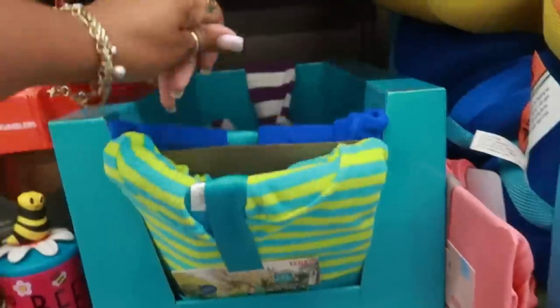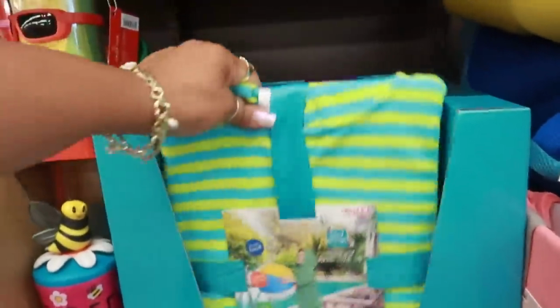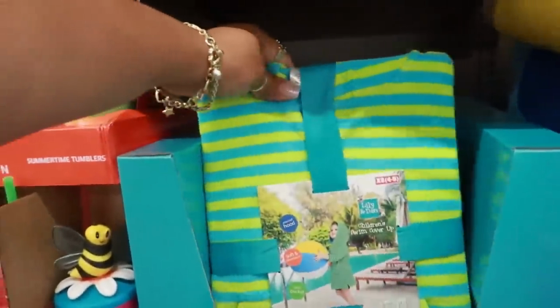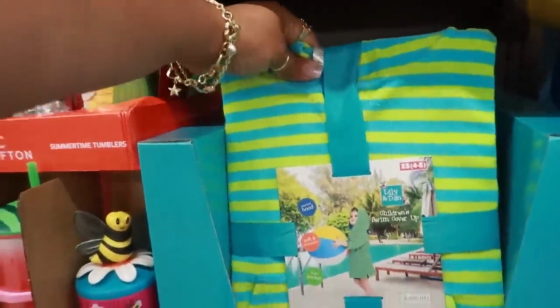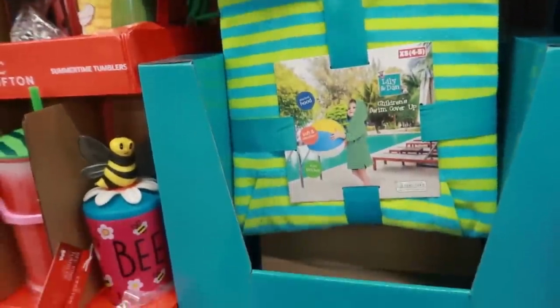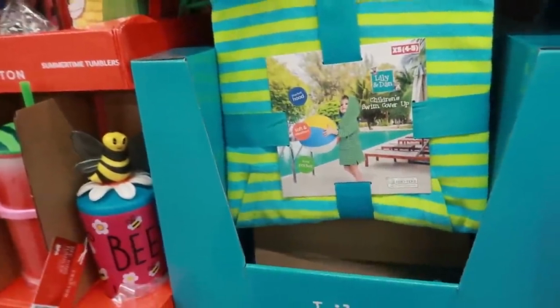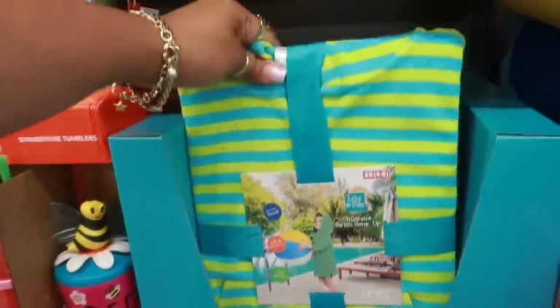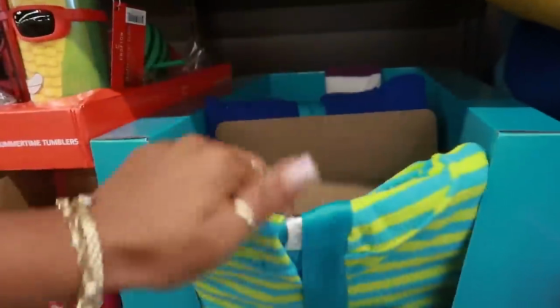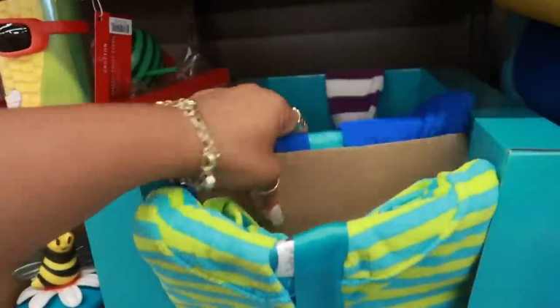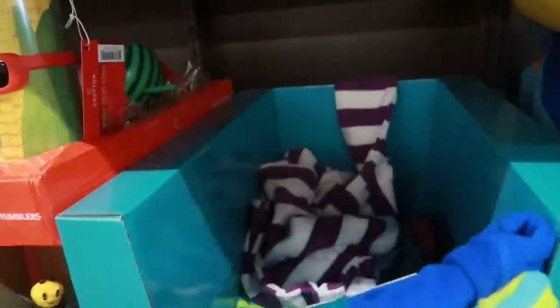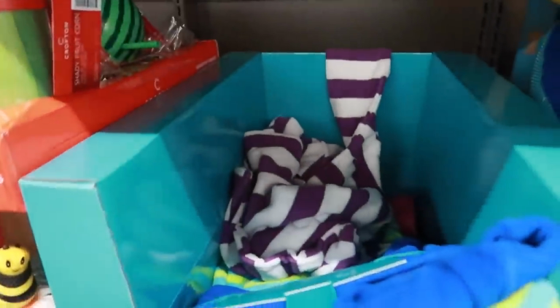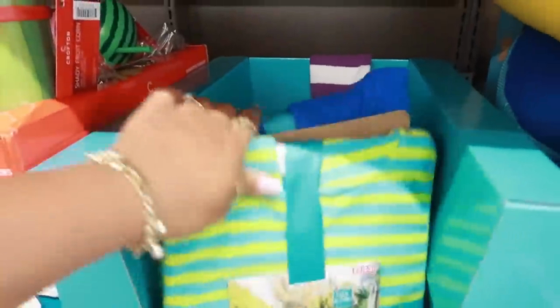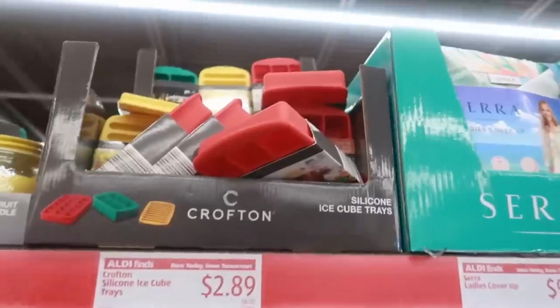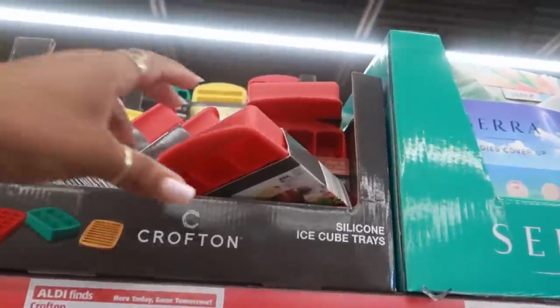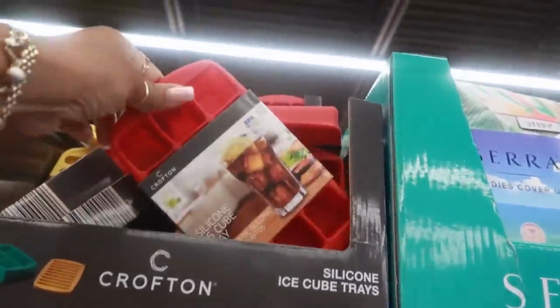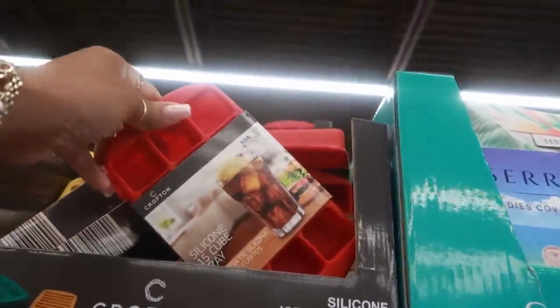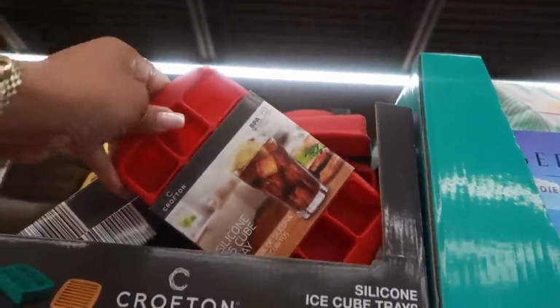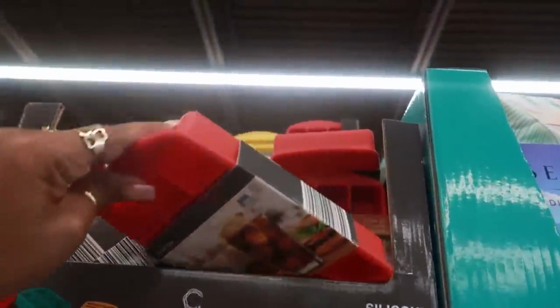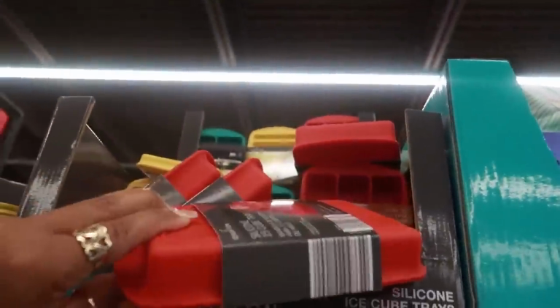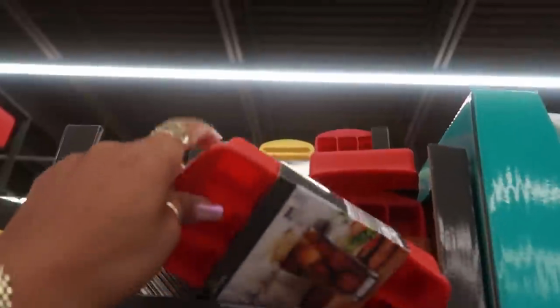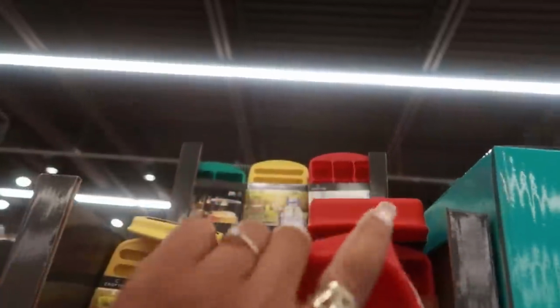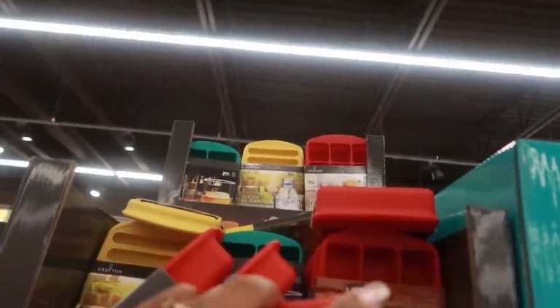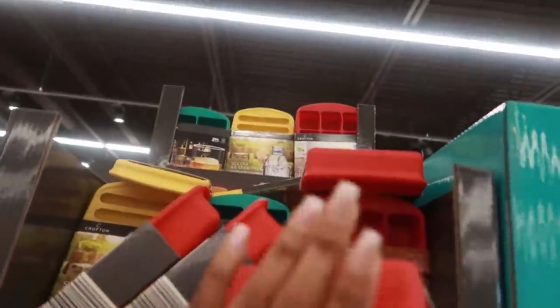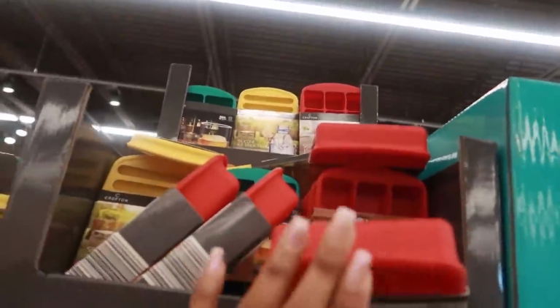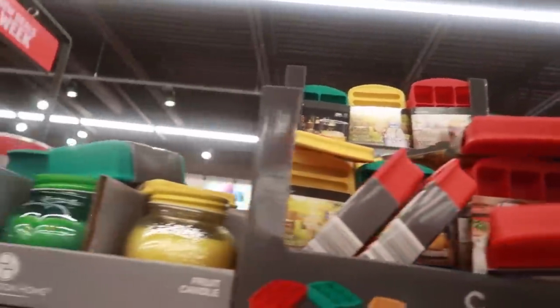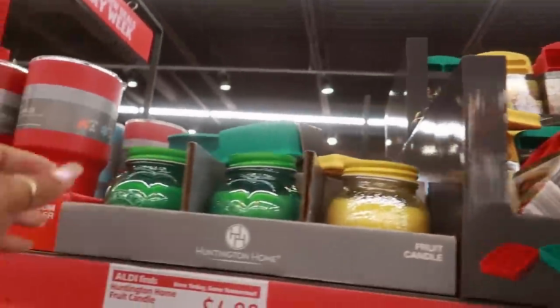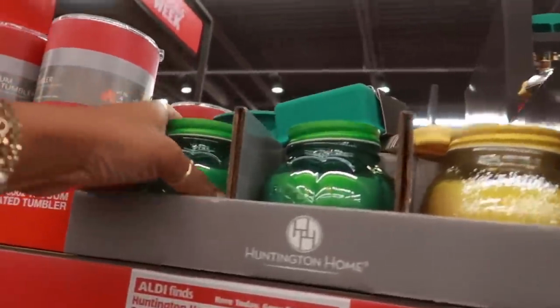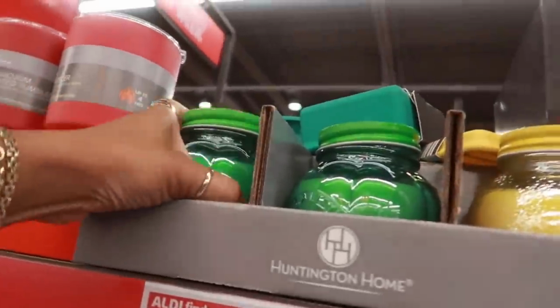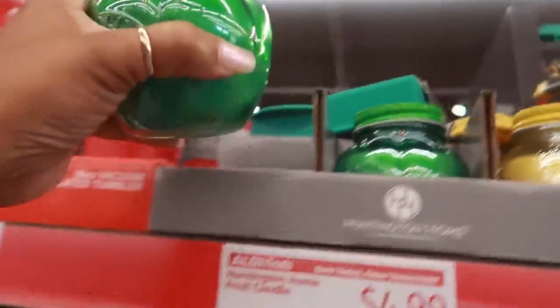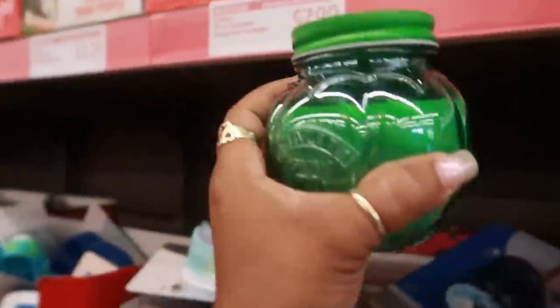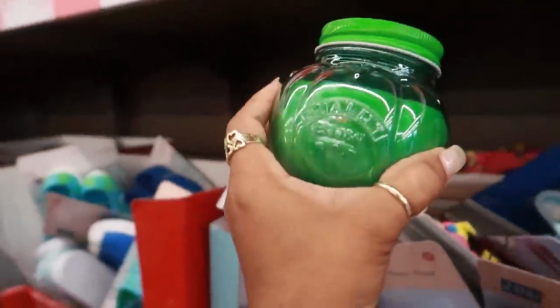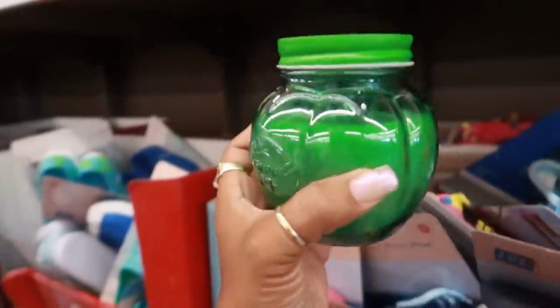Swim cover-up for $9.99. Silicone ice trays up here for $2.89, there's a few different colors. And some candles — fruit candles for $4.99.